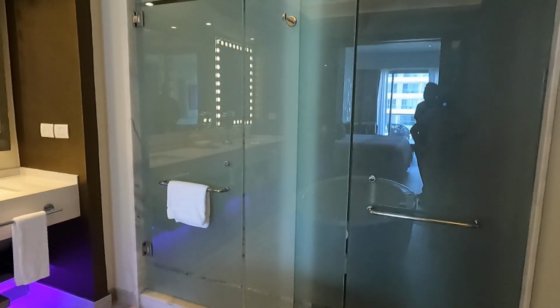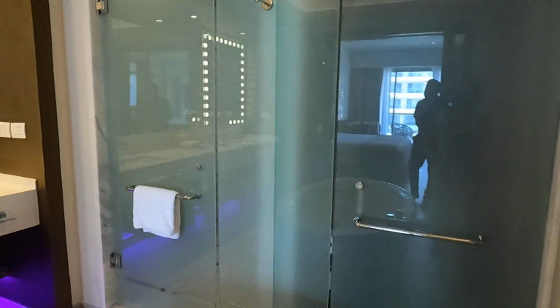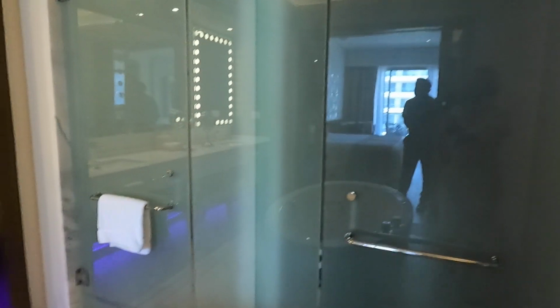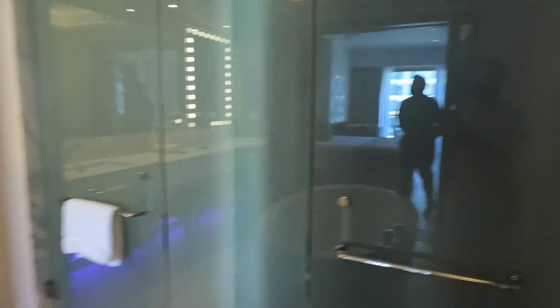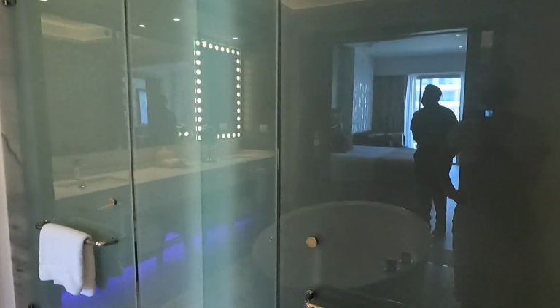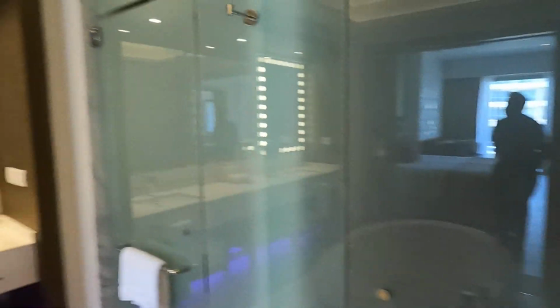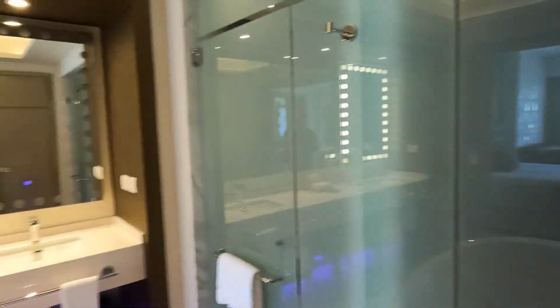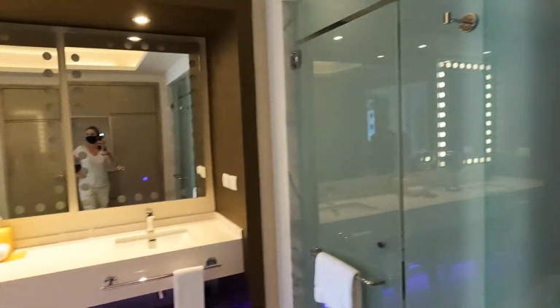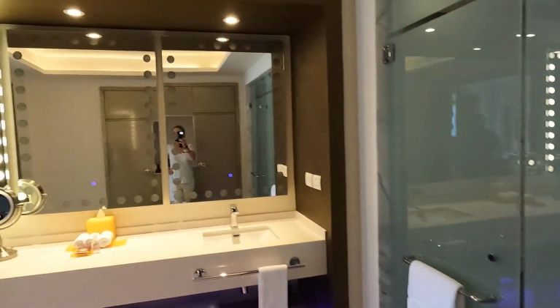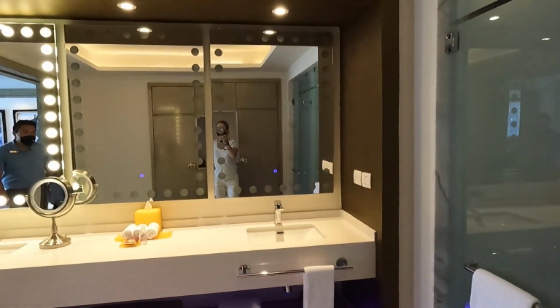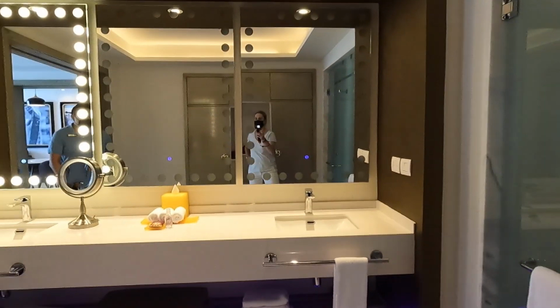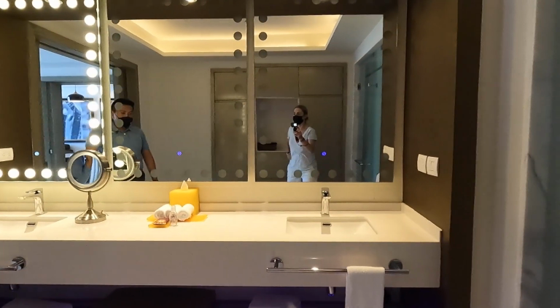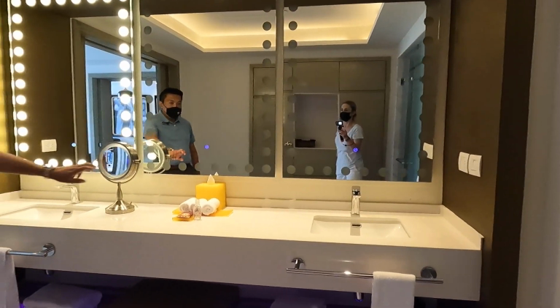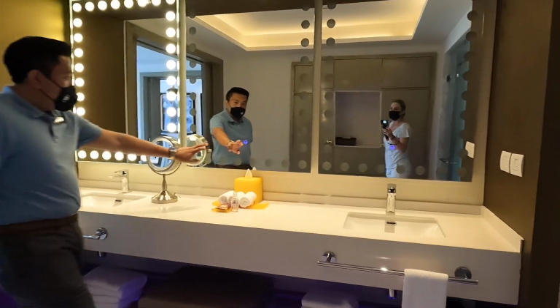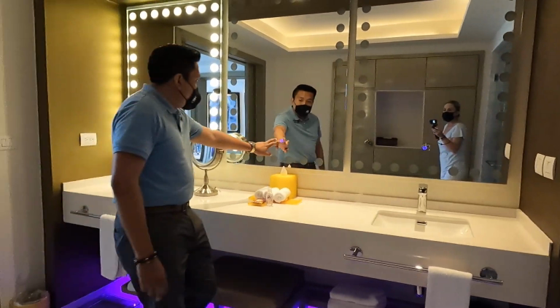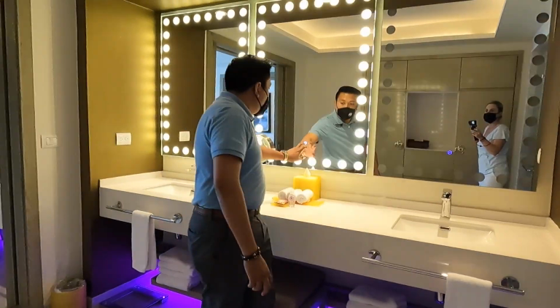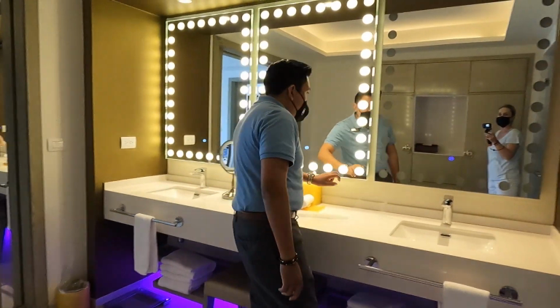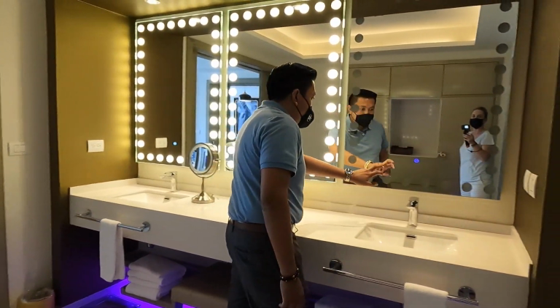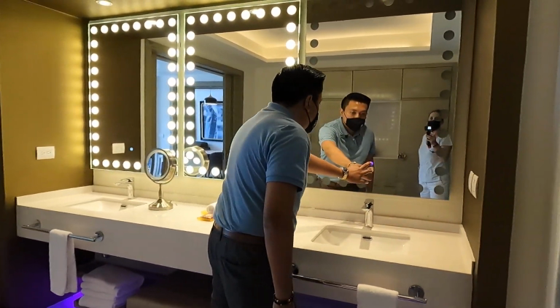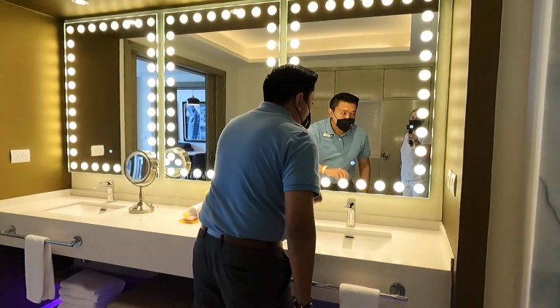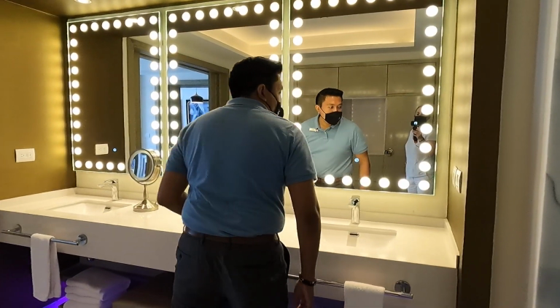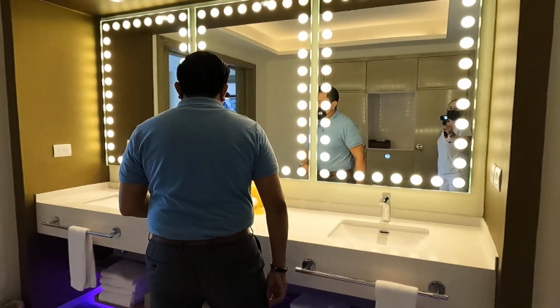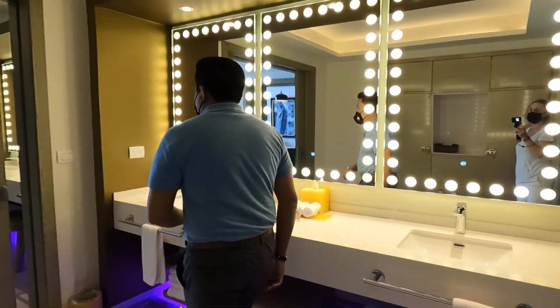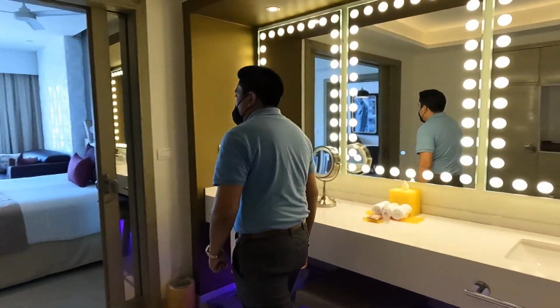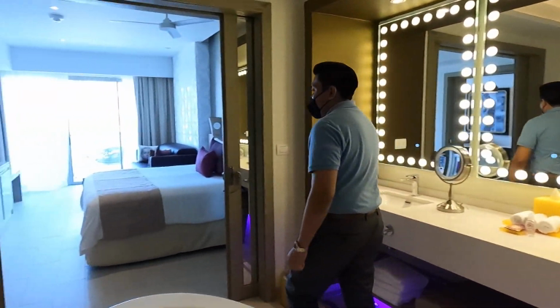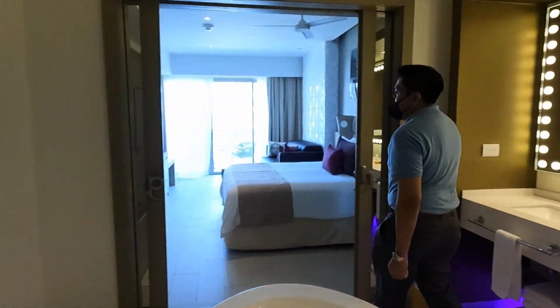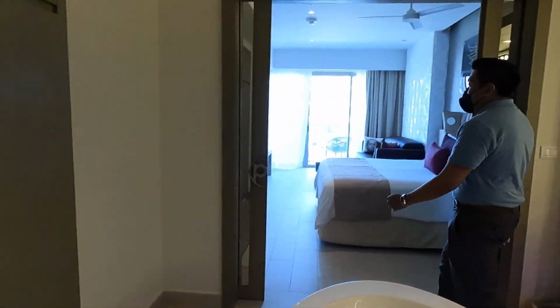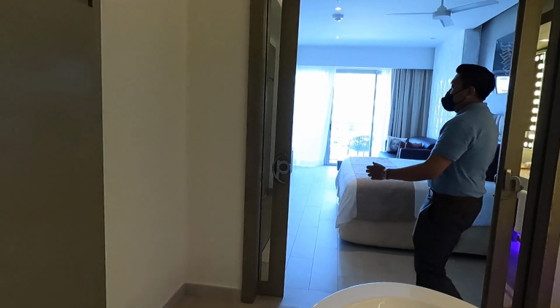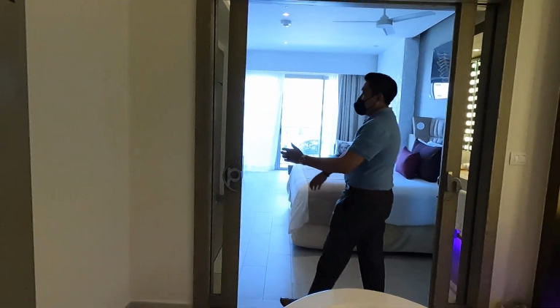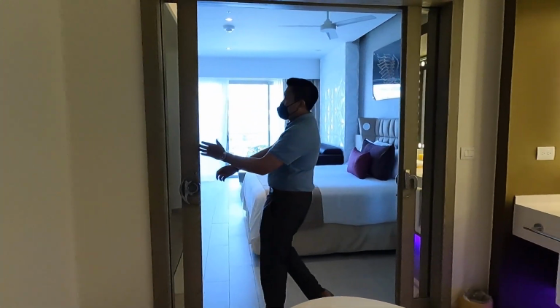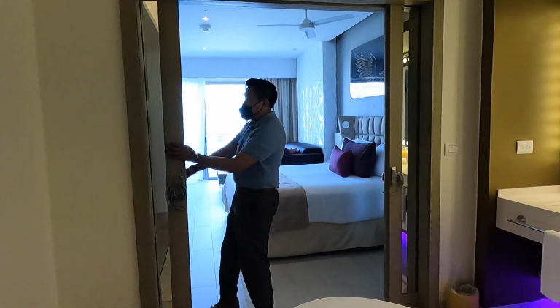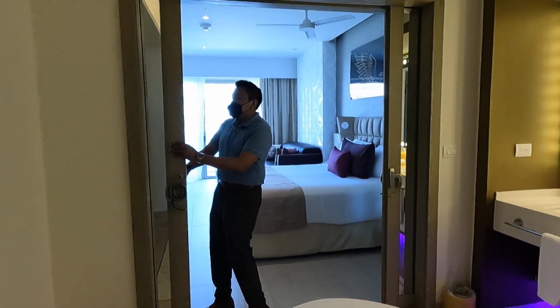Shower. Same thing. I know the ladies love the mirror.